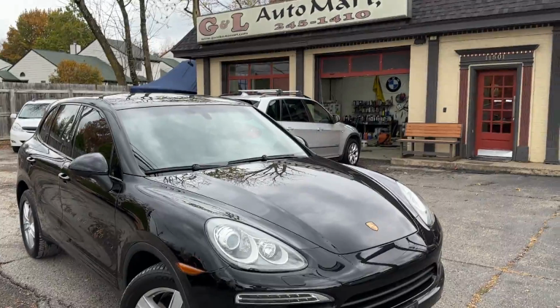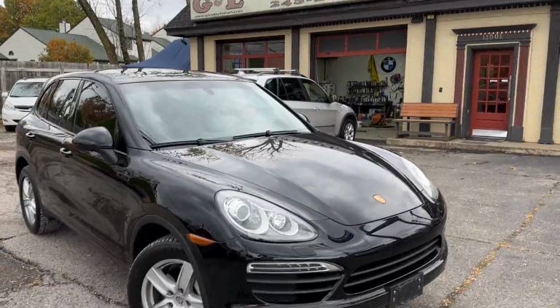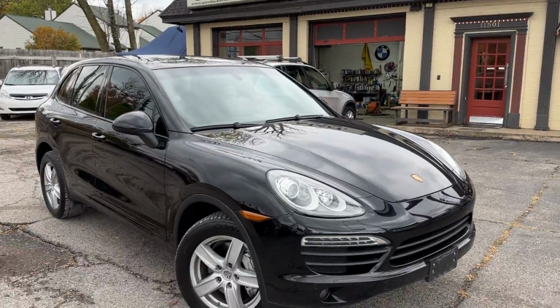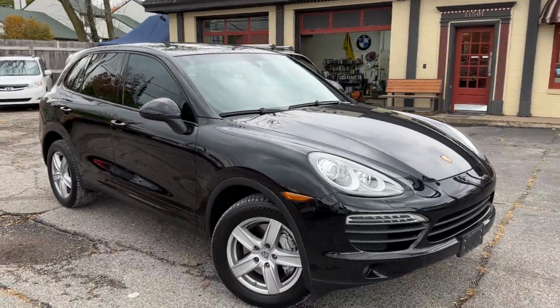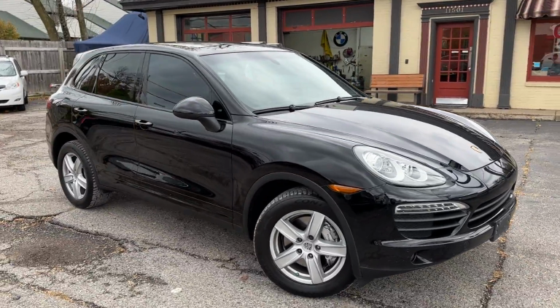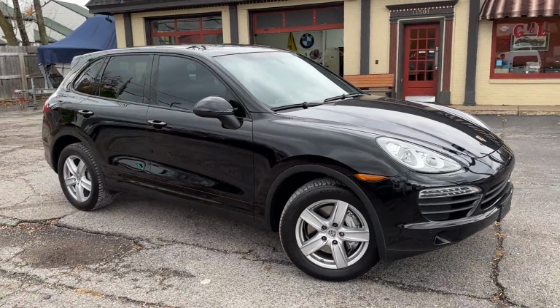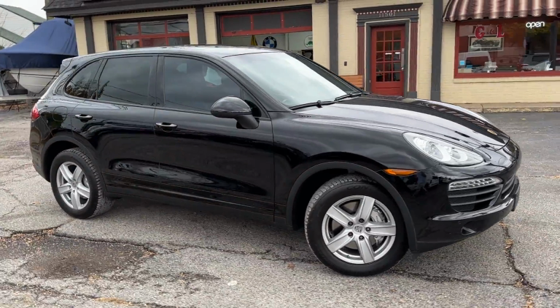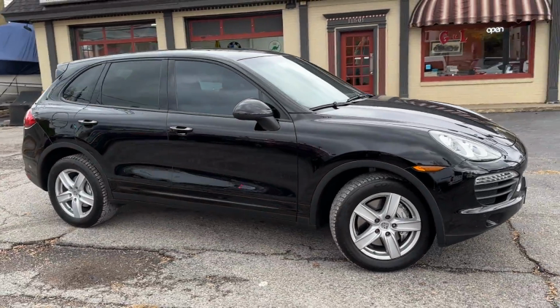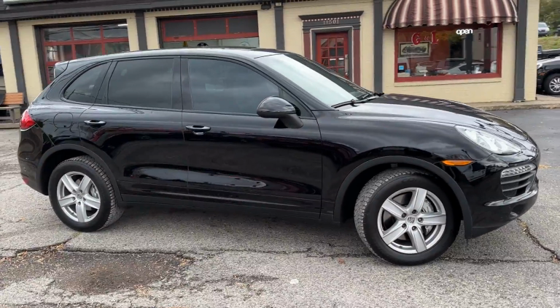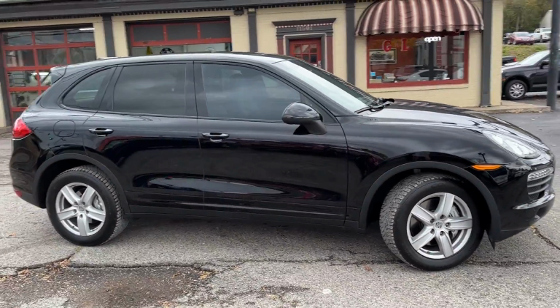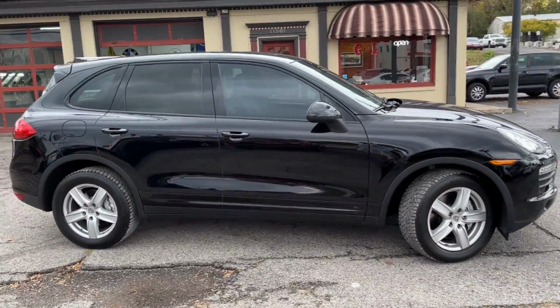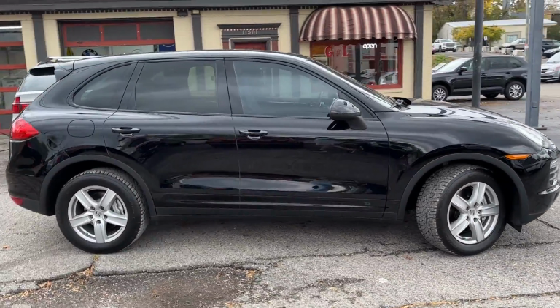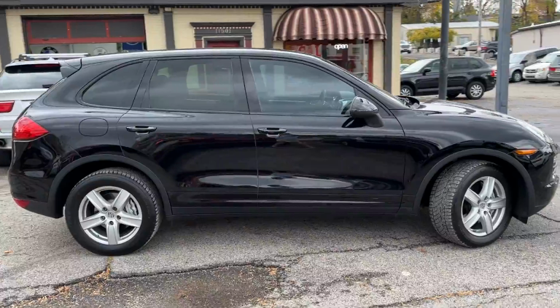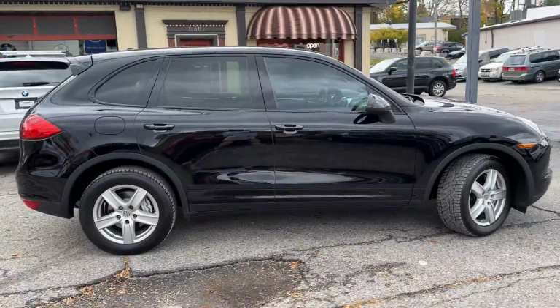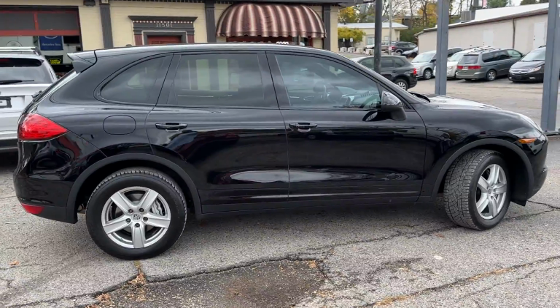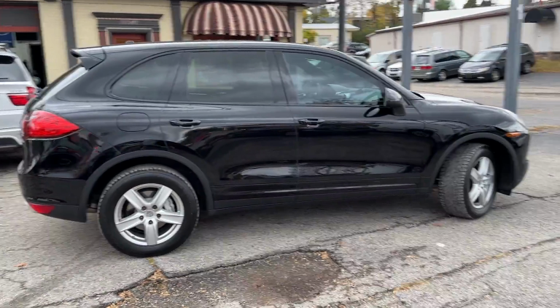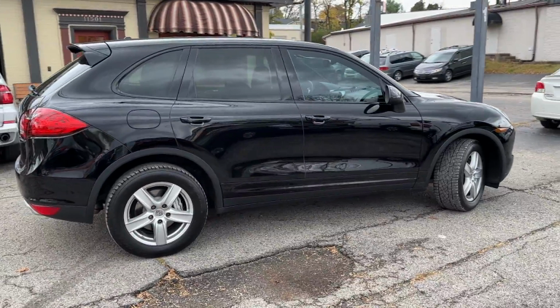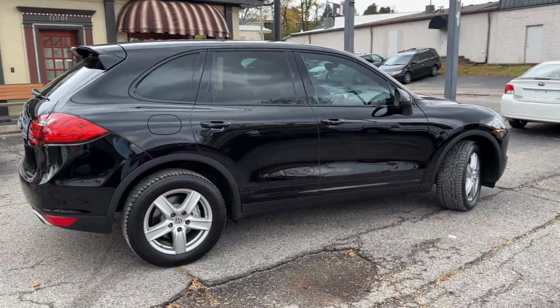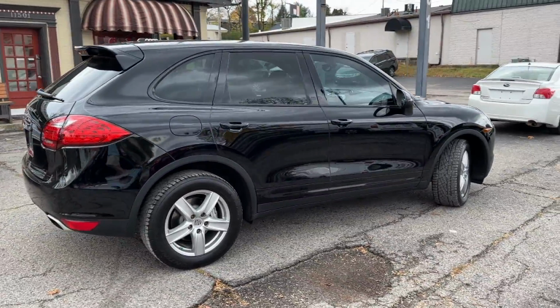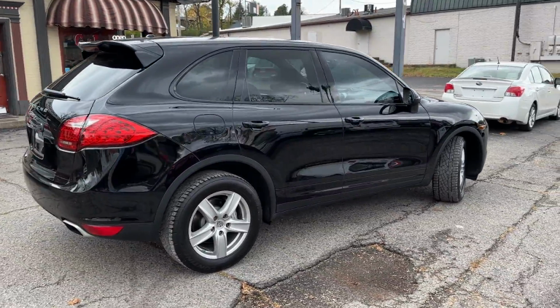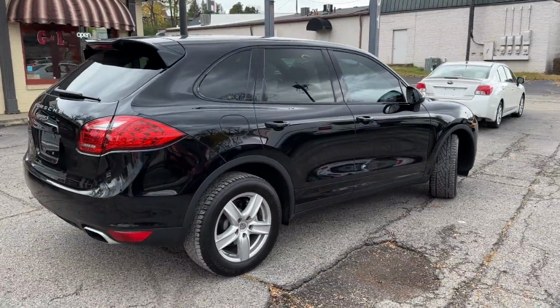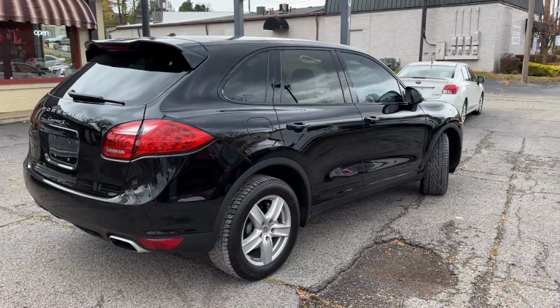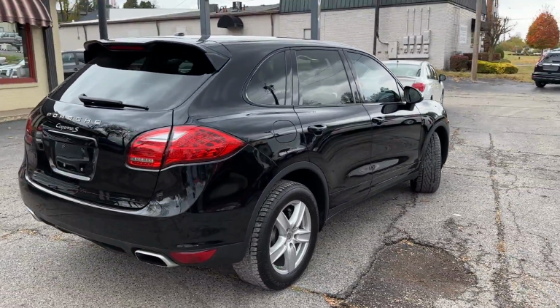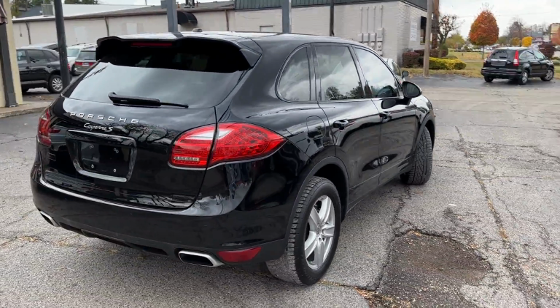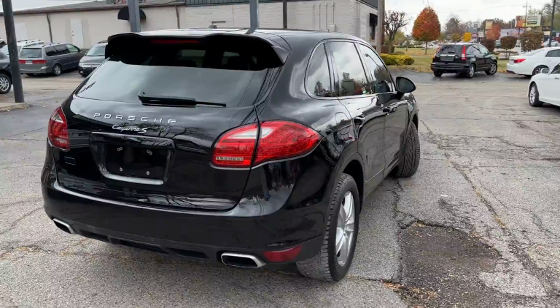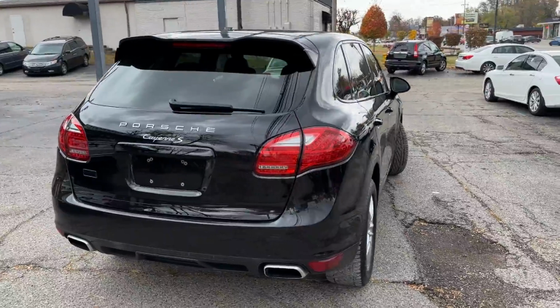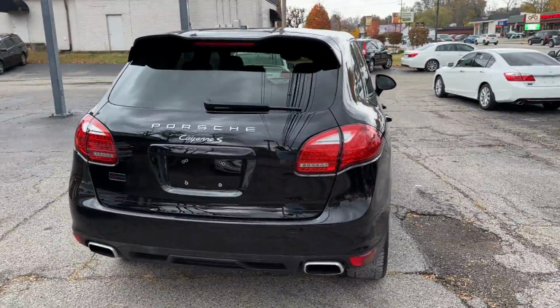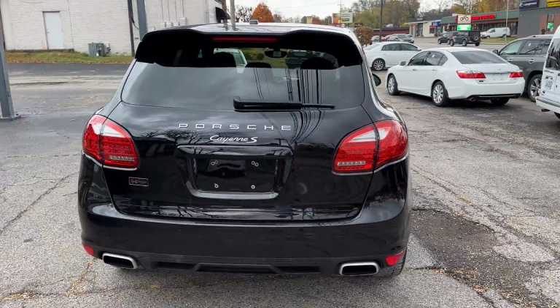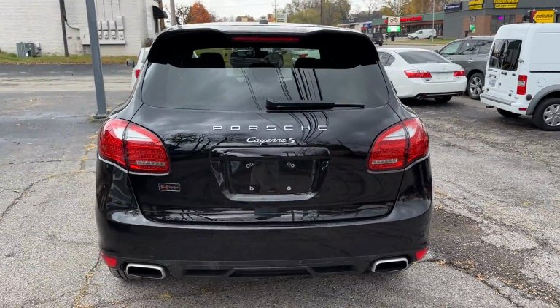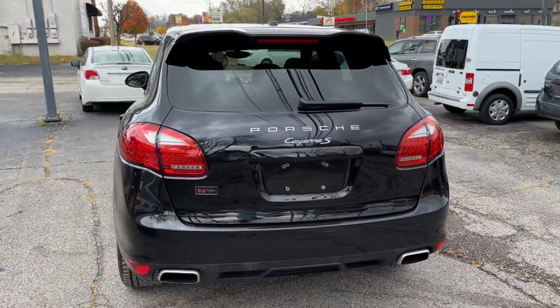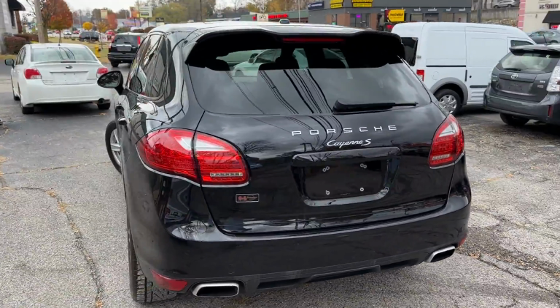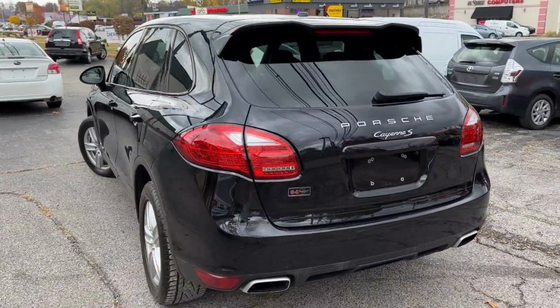Welcome back to the one and only G&L Auto Mart, non-commissioned auto sales since 1982. We have an immaculate — and I dare say that — 2011 Porsche Cayenne S. The S is the sport model. It's got the big V8 in it.